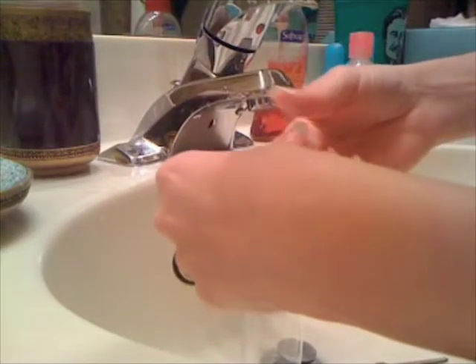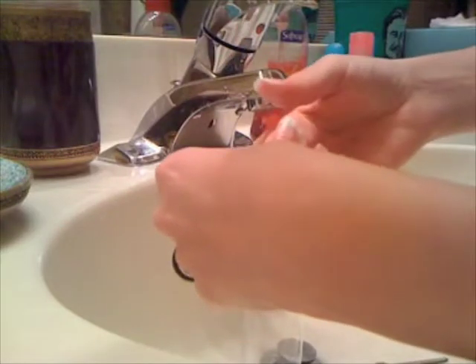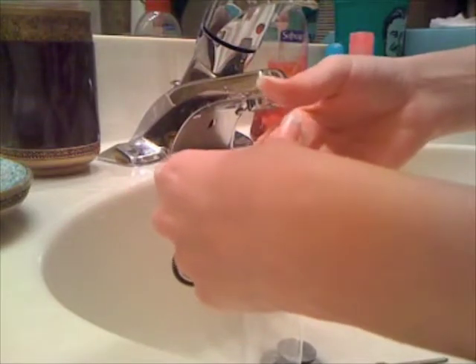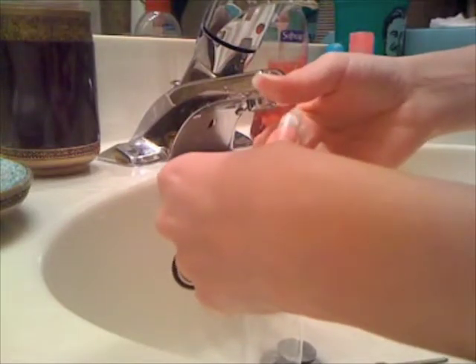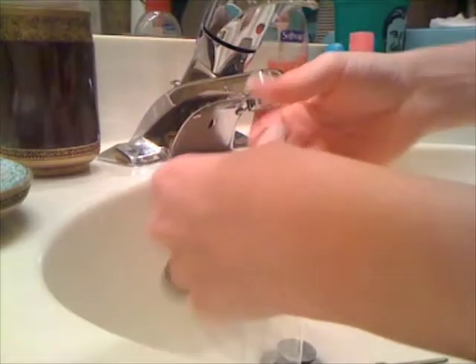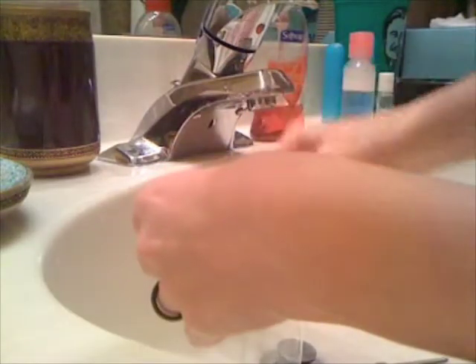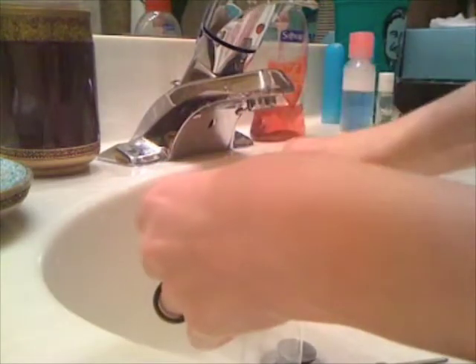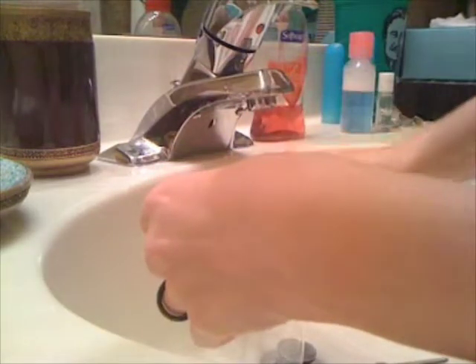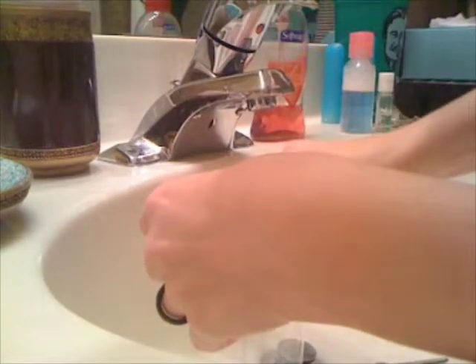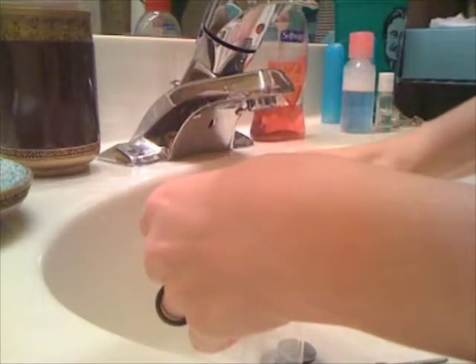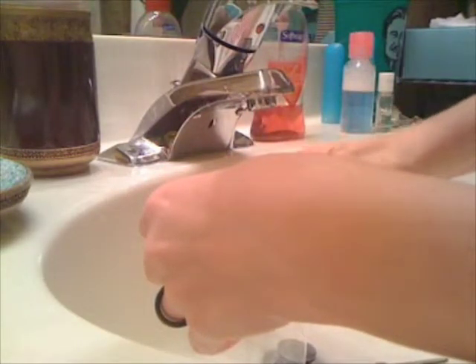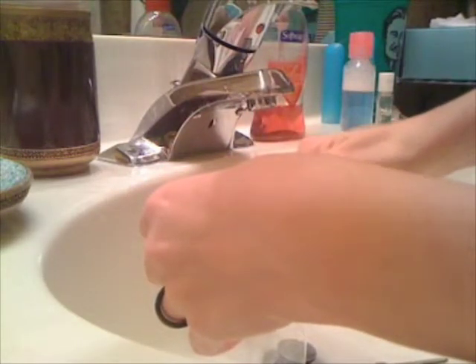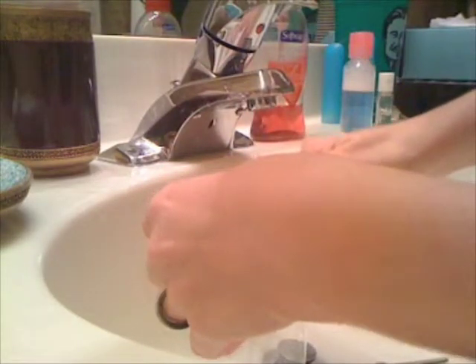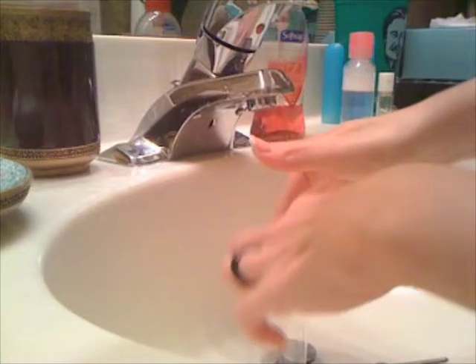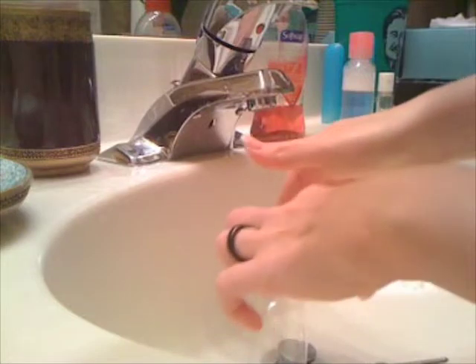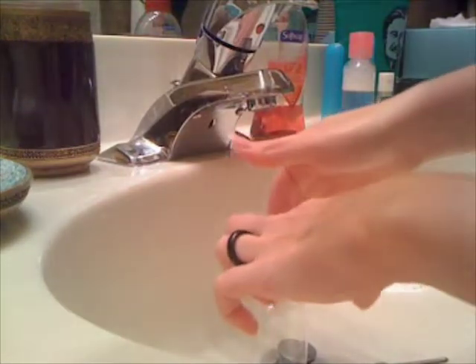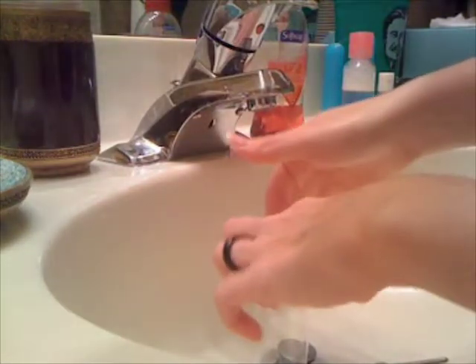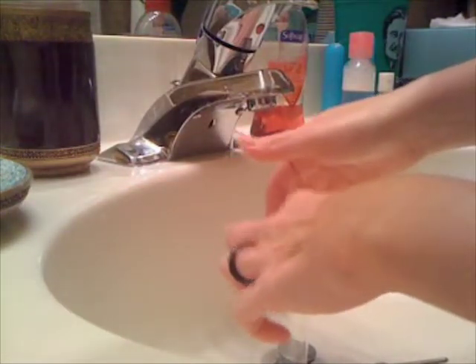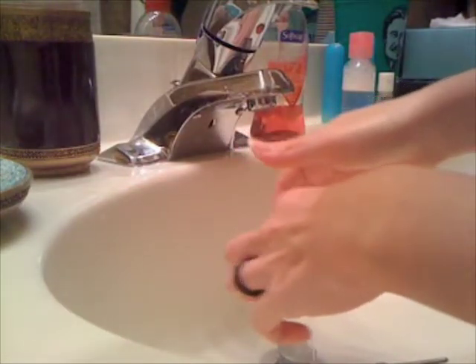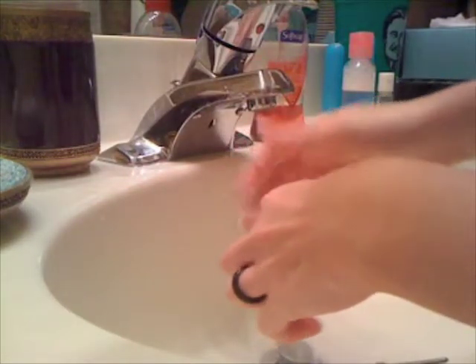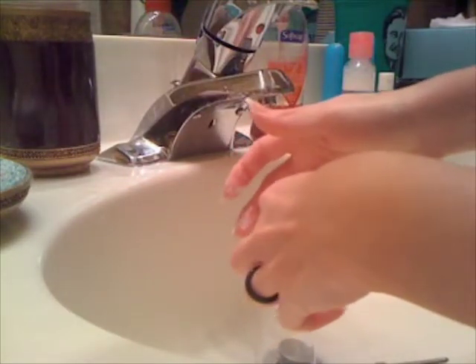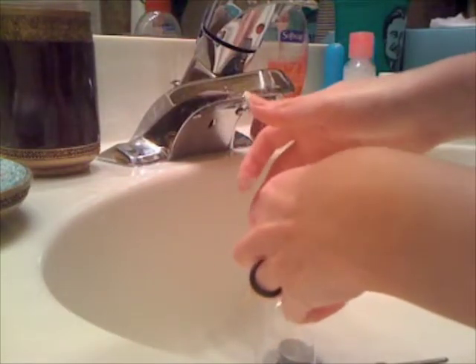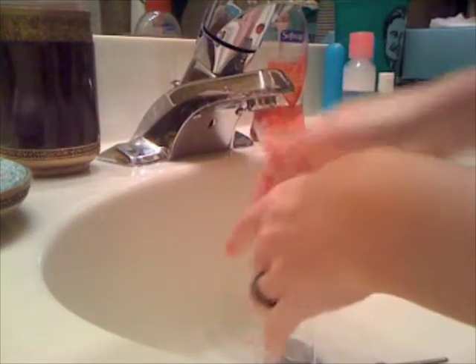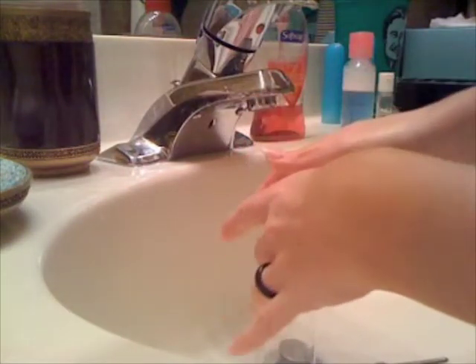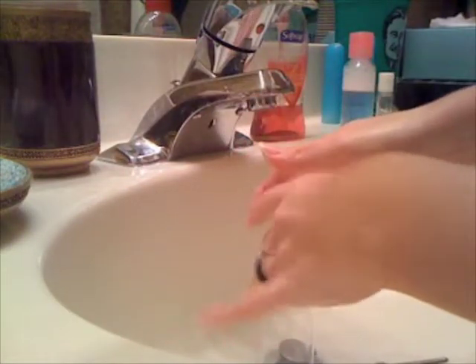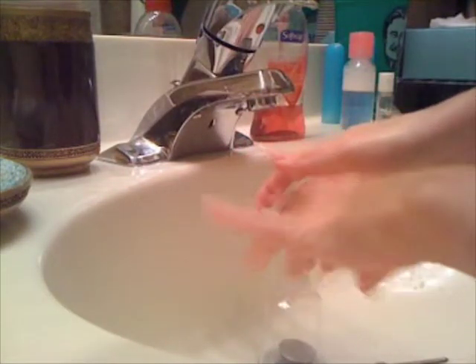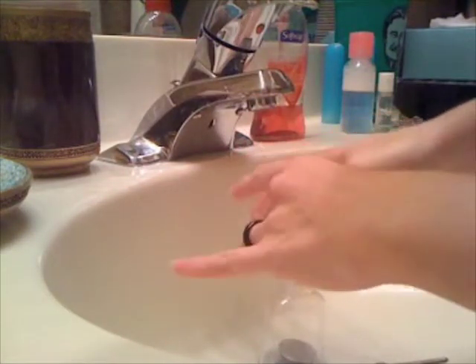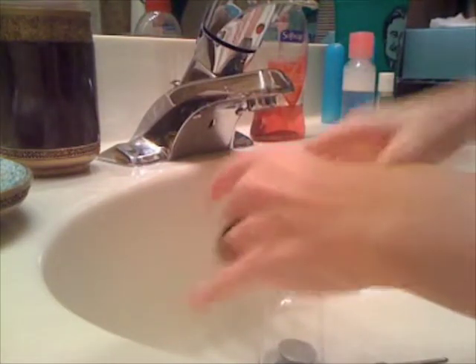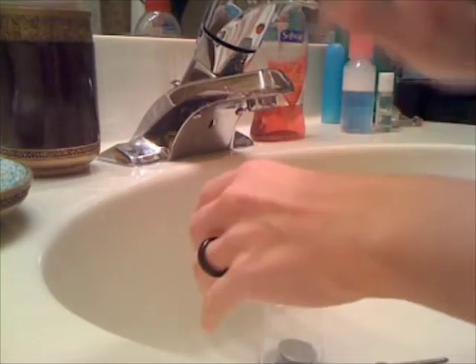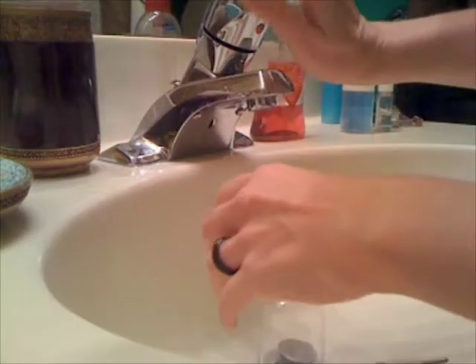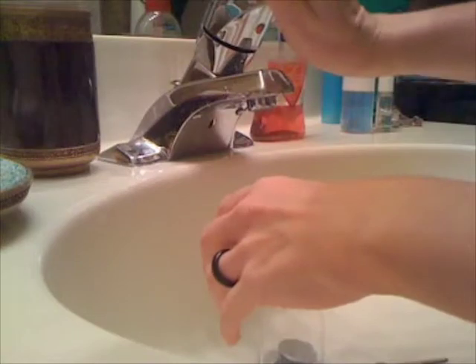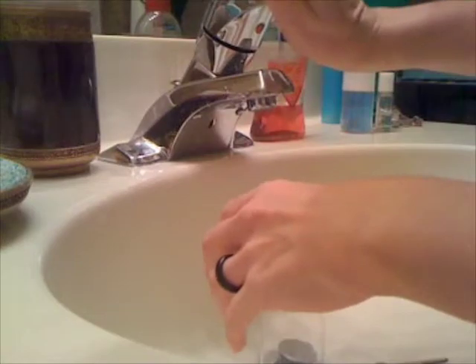And yes, I did just steal the 'world's dullest blade in the world' thing from the world's greatest spokesman in the world, who is selling something — but I can't remember what.